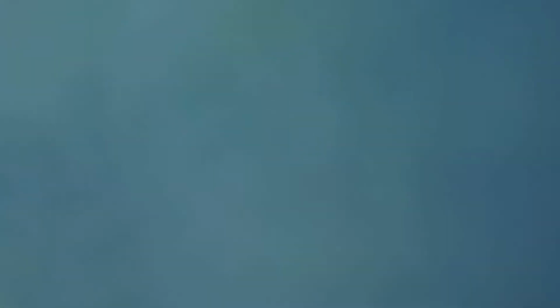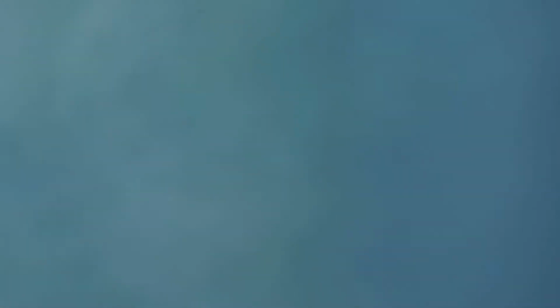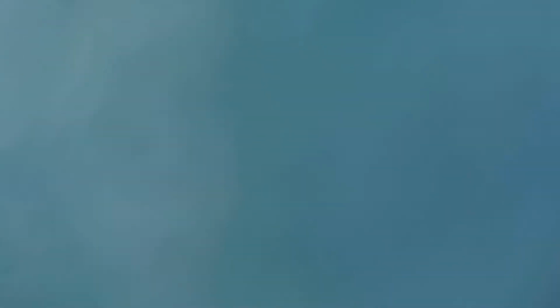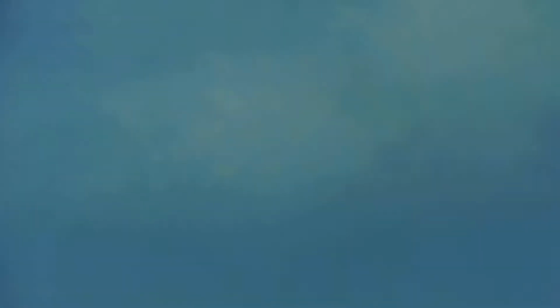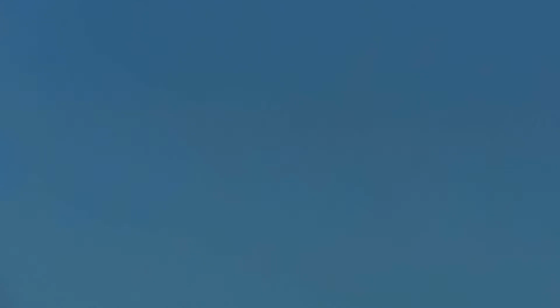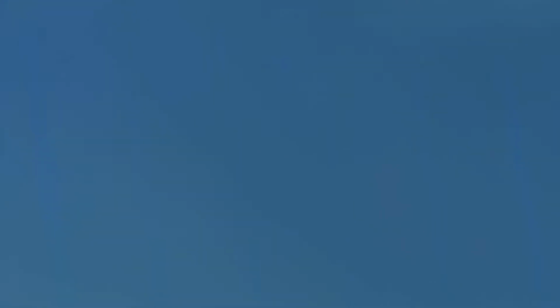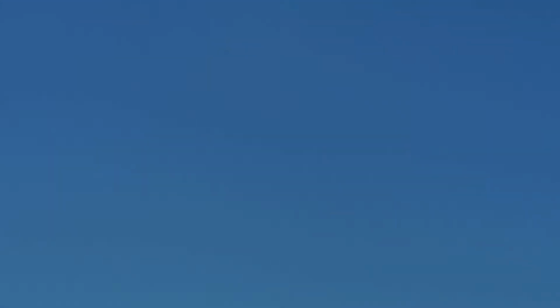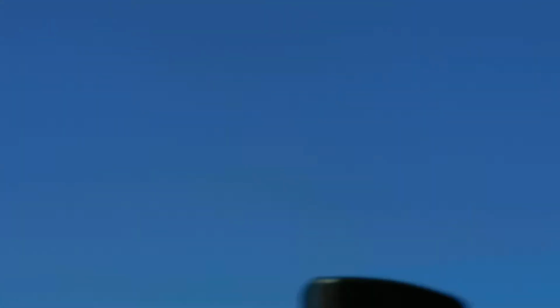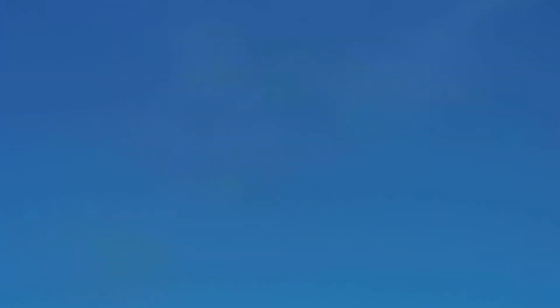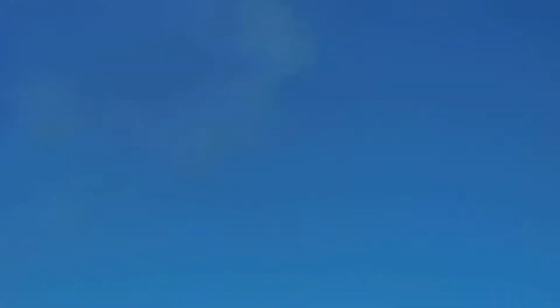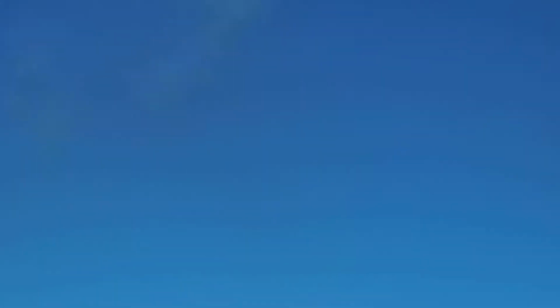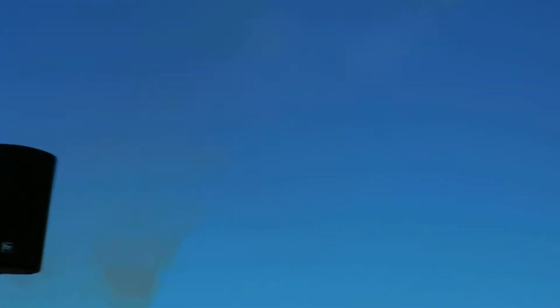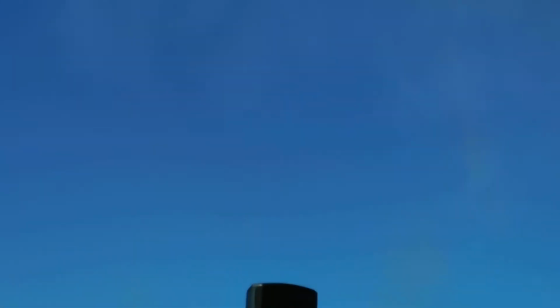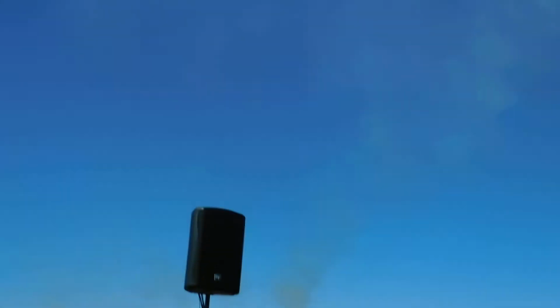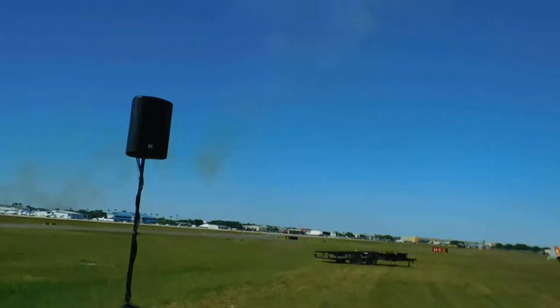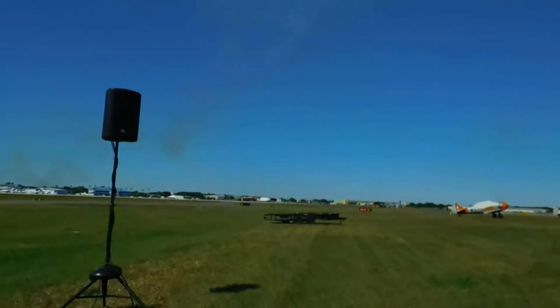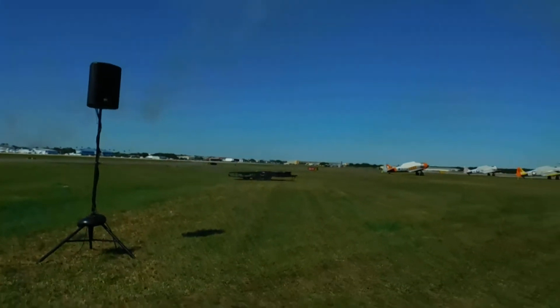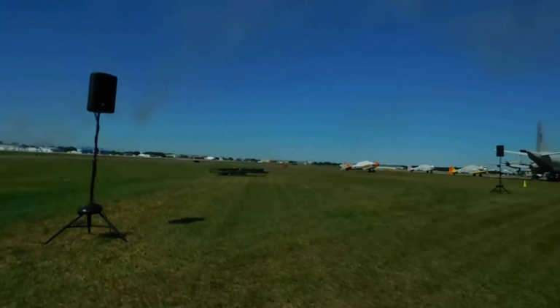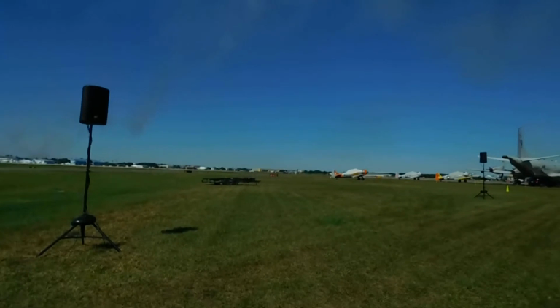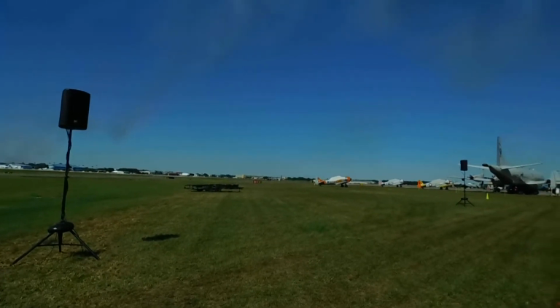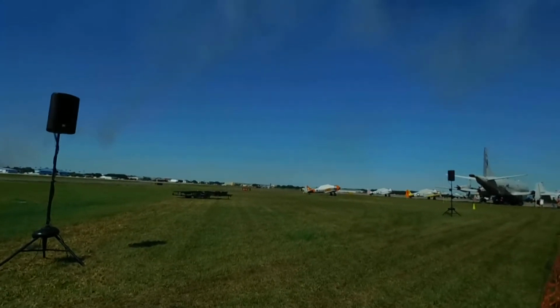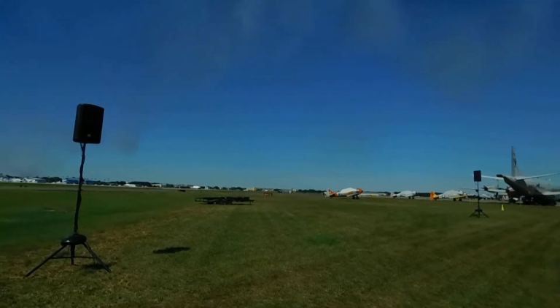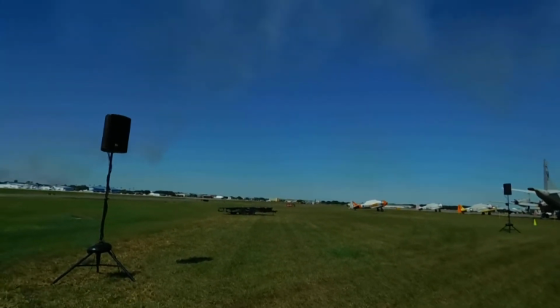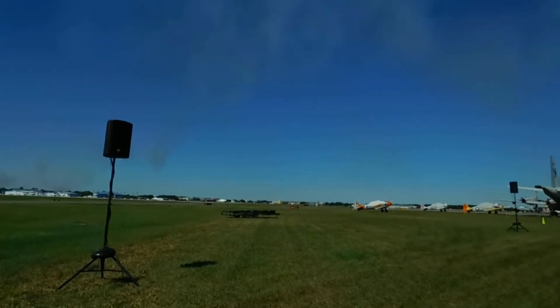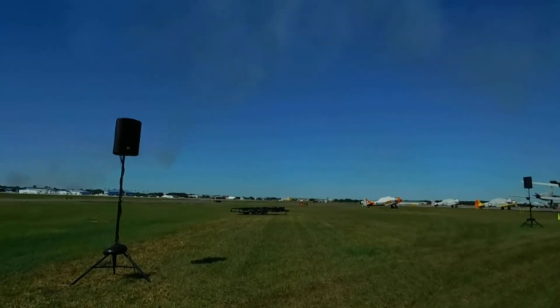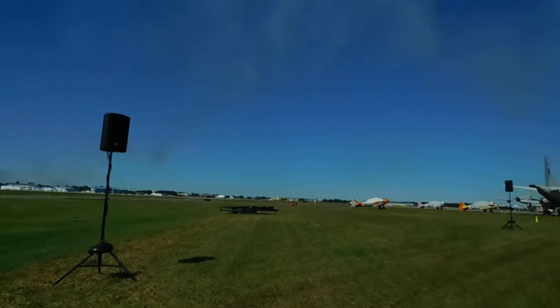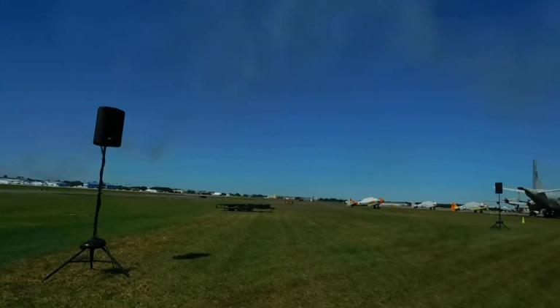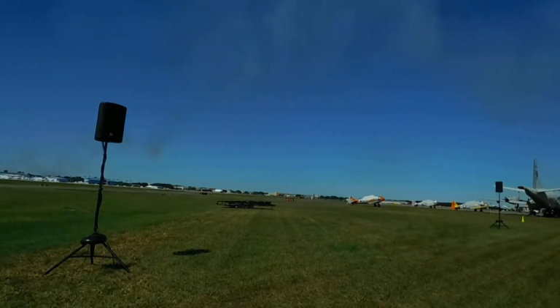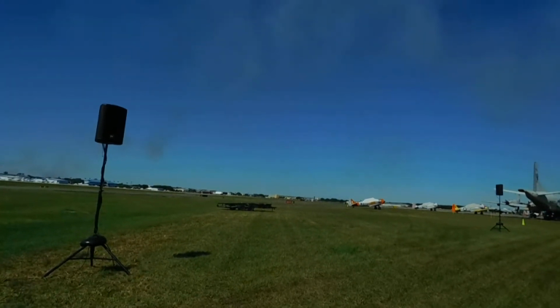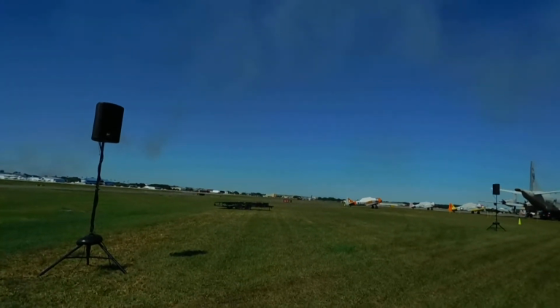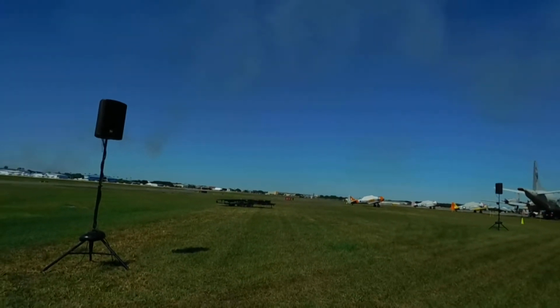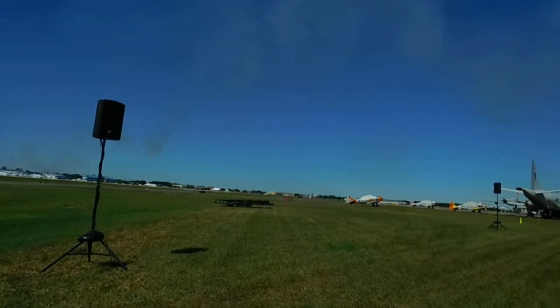Back to the right, the two solo pilots are making their approach to the flight line. Crossing center point, they will simultaneously roll their aircraft 420 degrees in section. Ladies and gentlemen, the double tuck over roll!